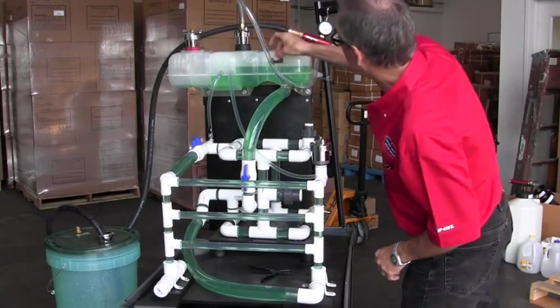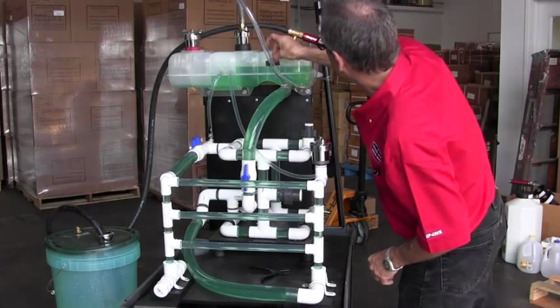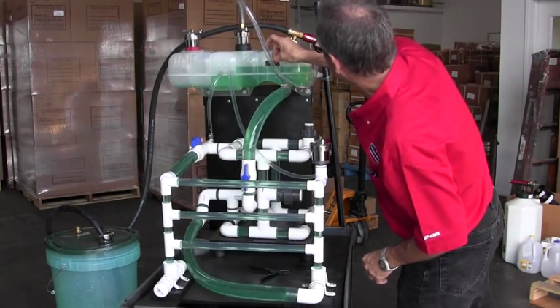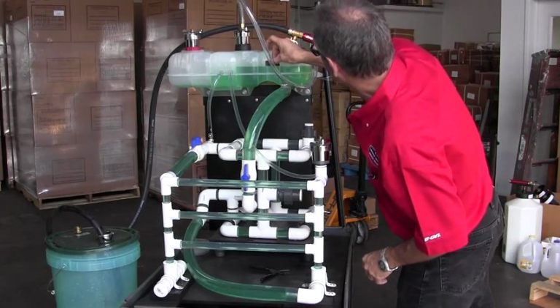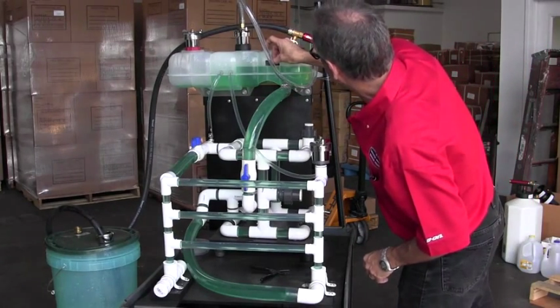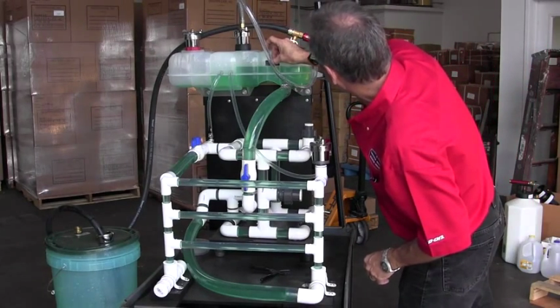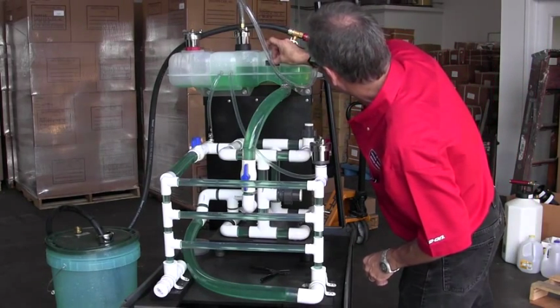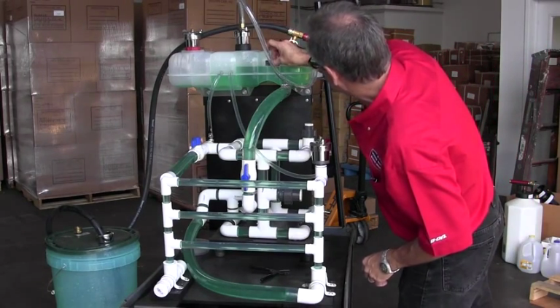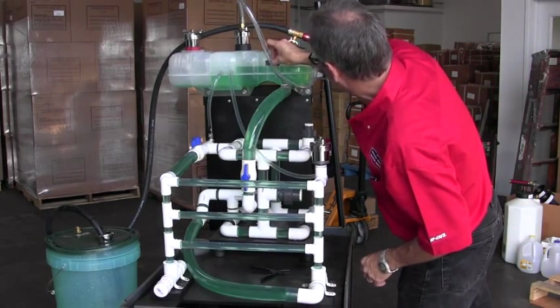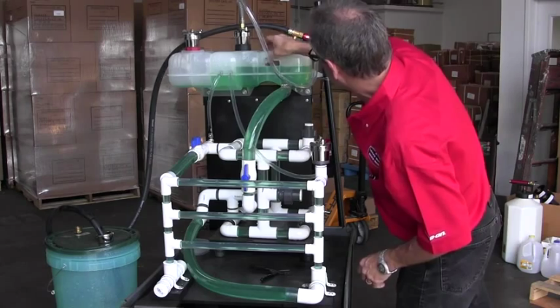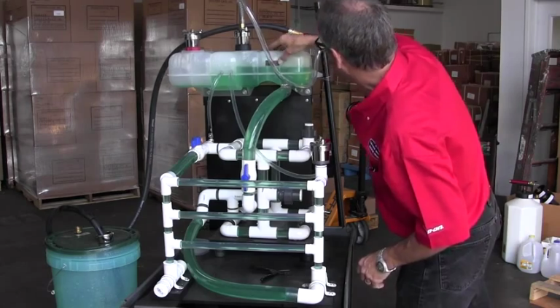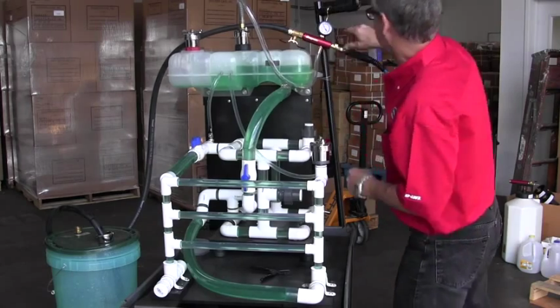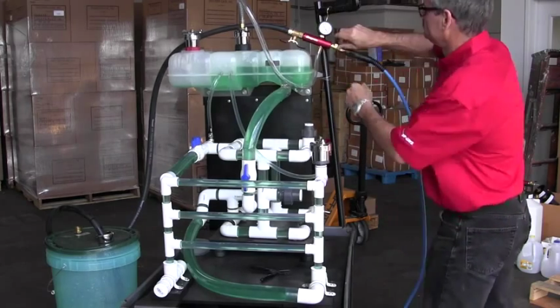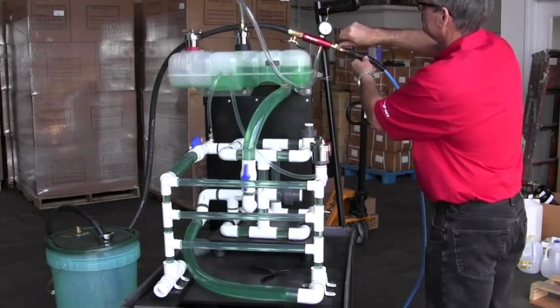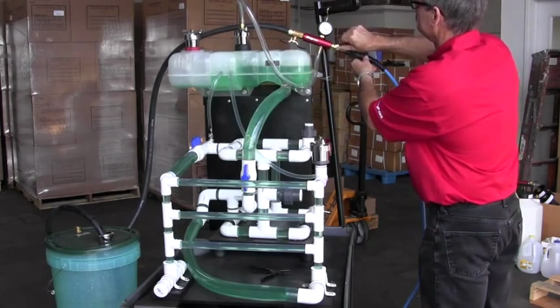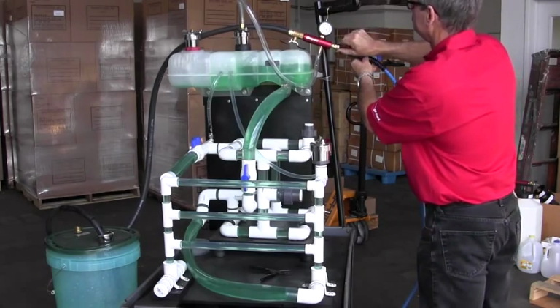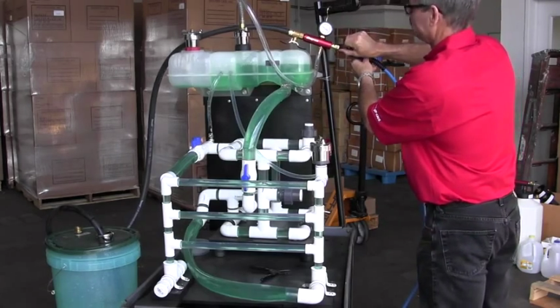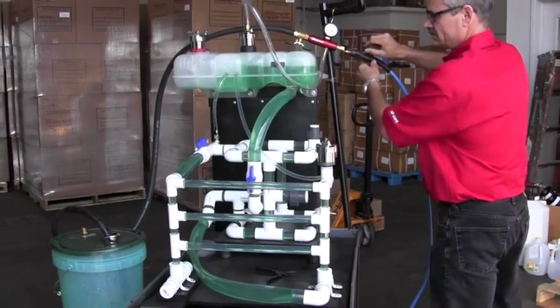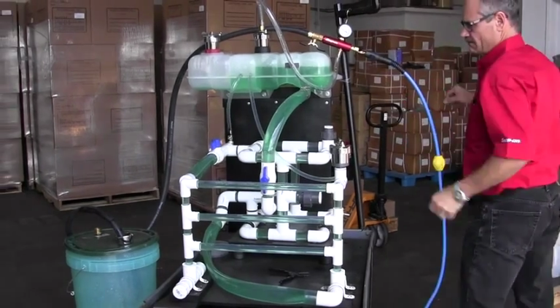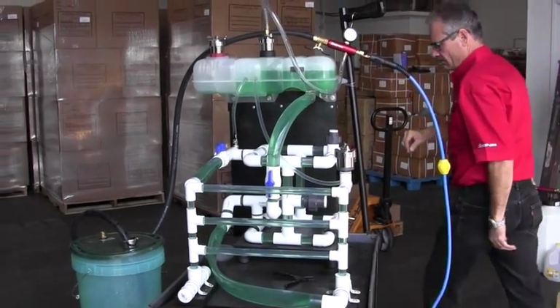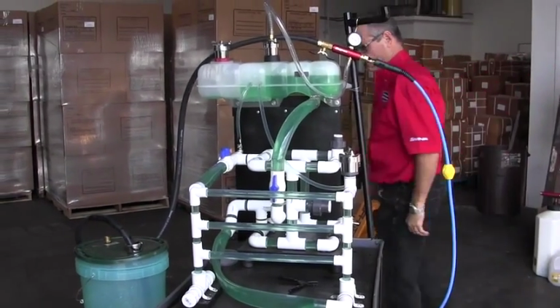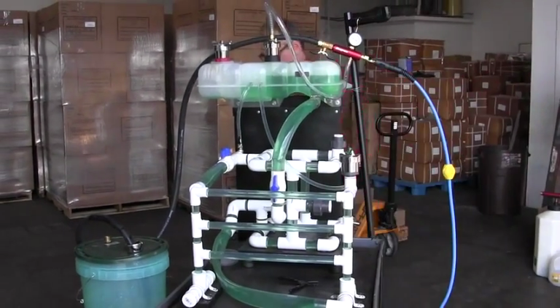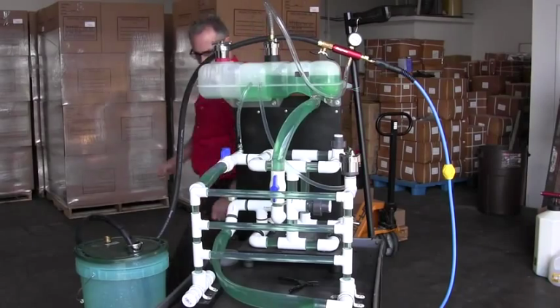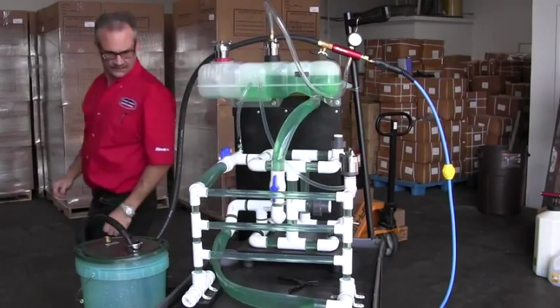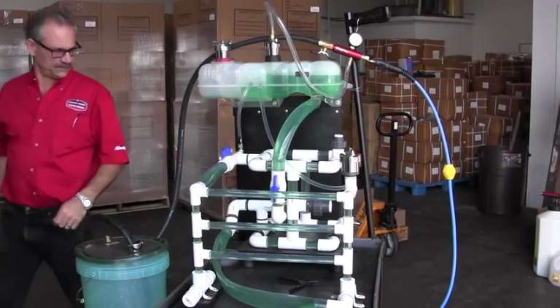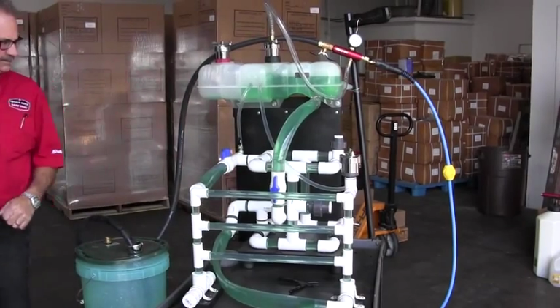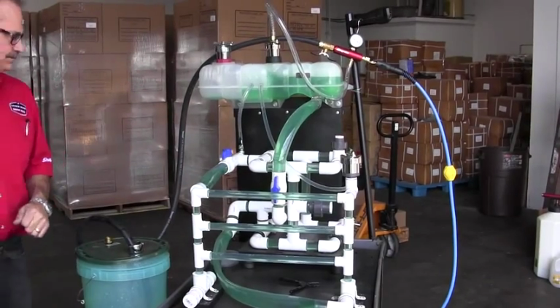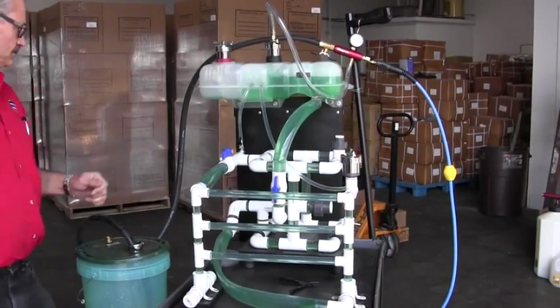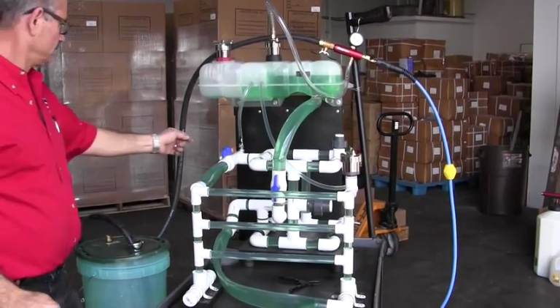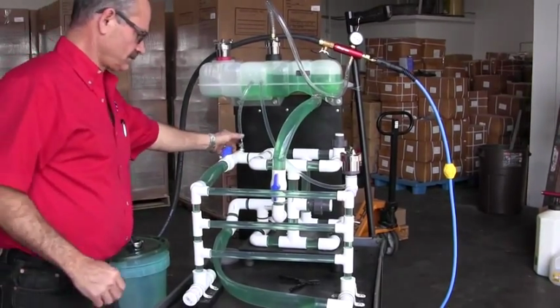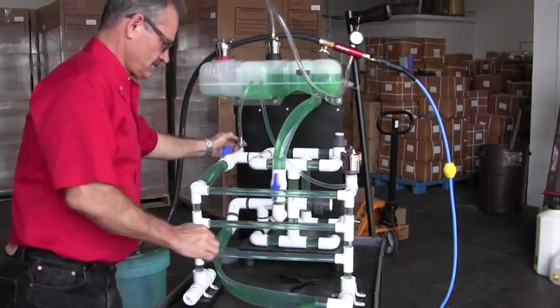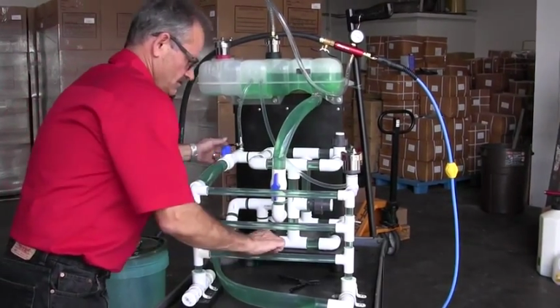While the technician demonstrates changing a hose, let's address a couple of common concerns. One is that pulling air into a cooling system is a bad idea. Since the SVTS-2000 does just that, why use it?